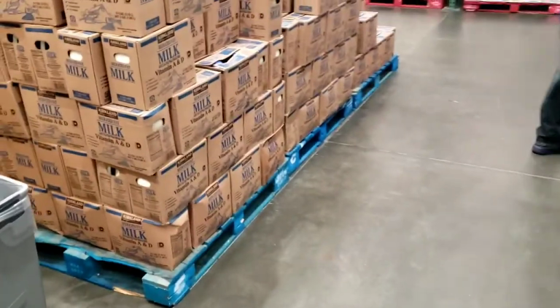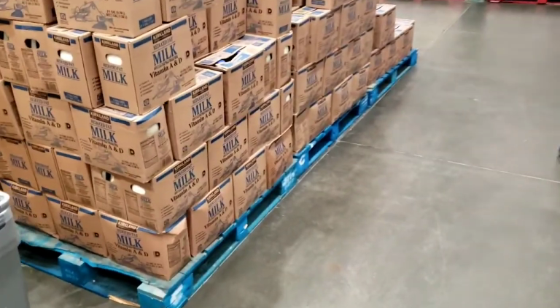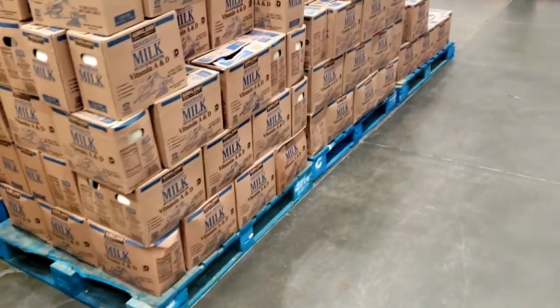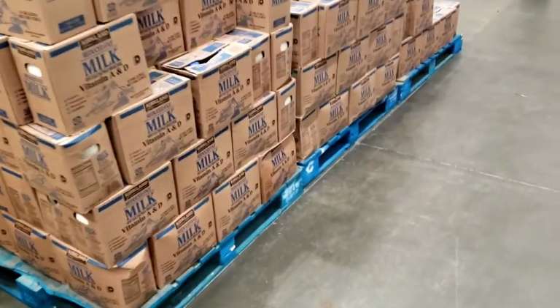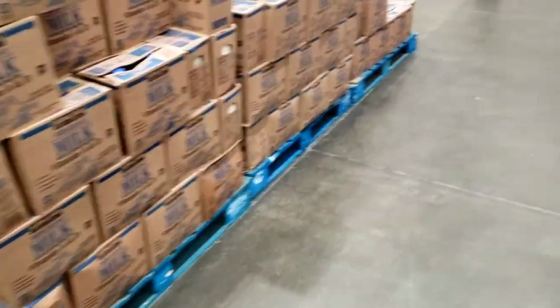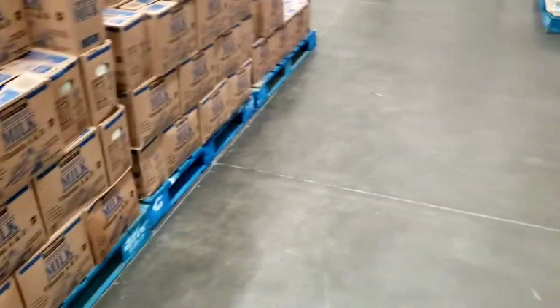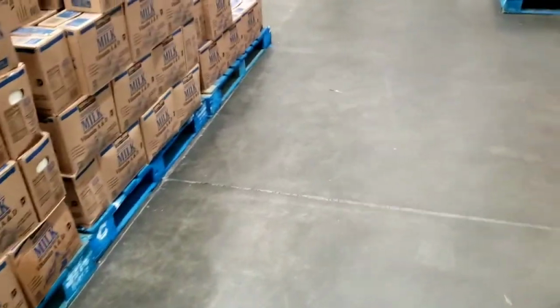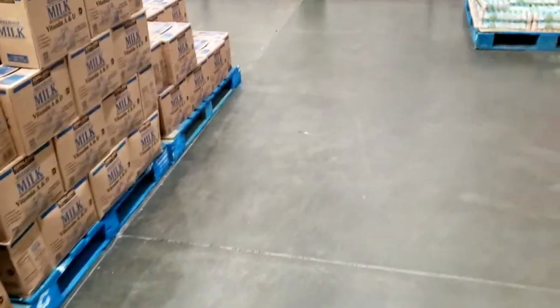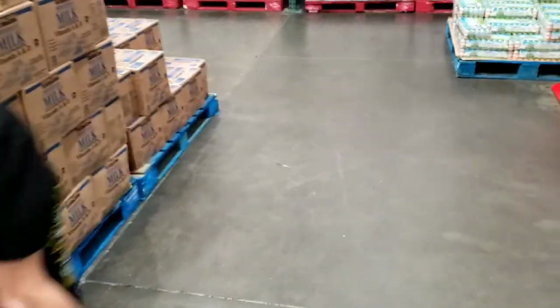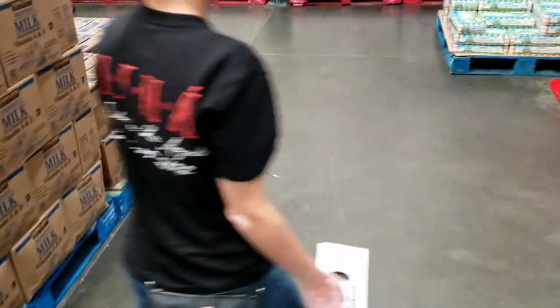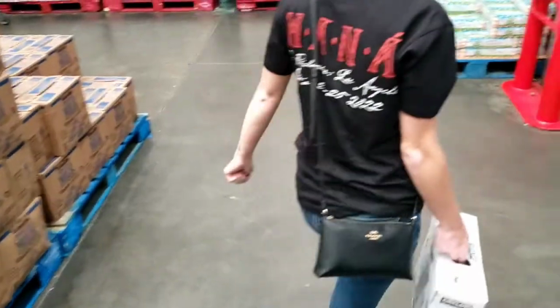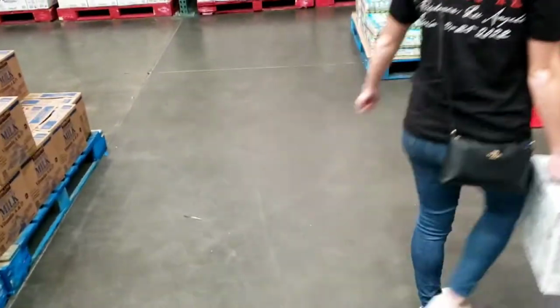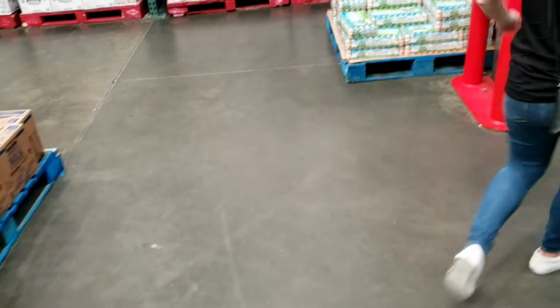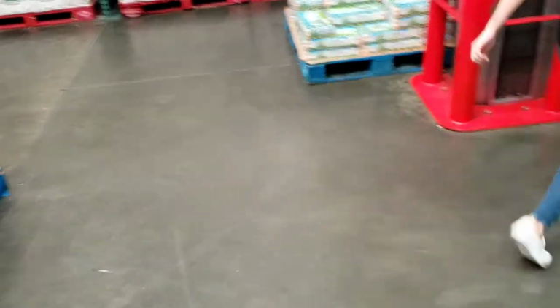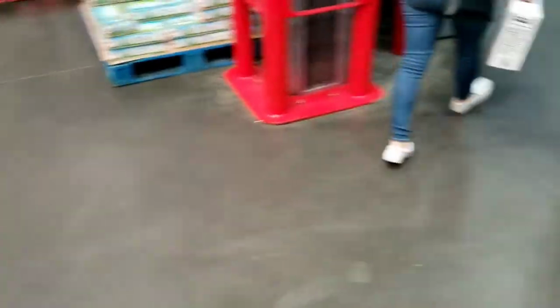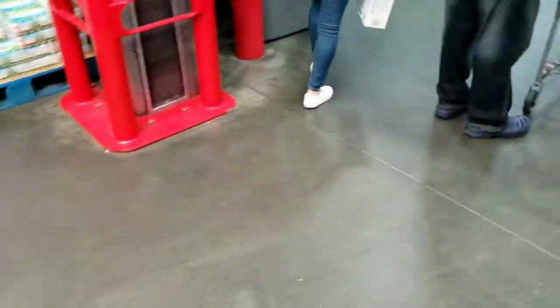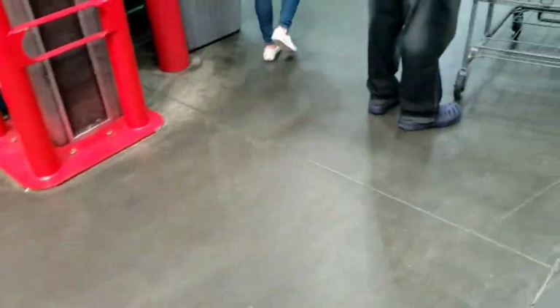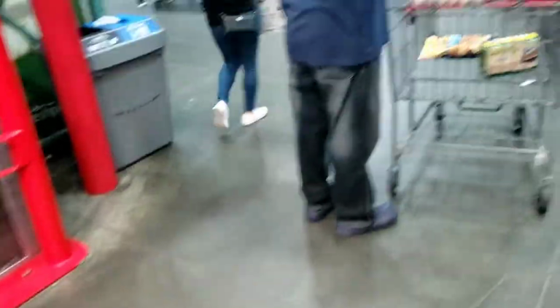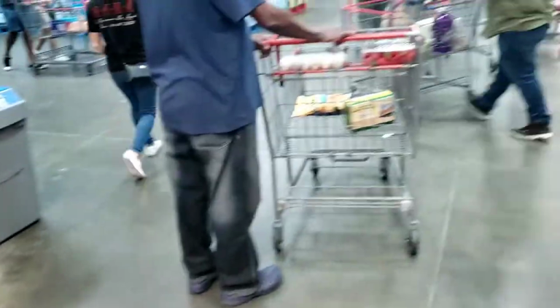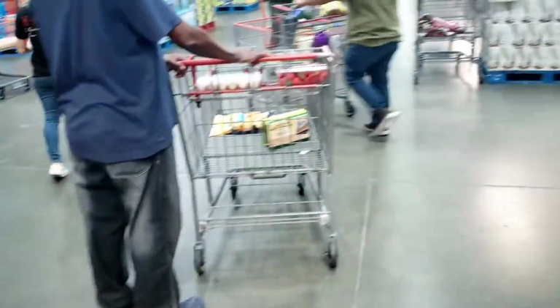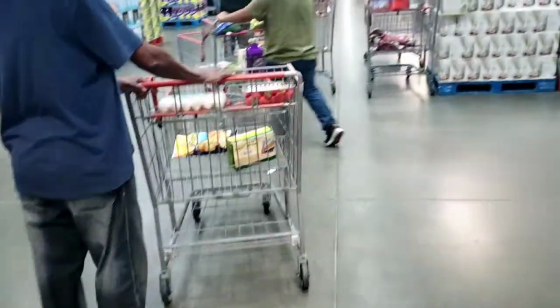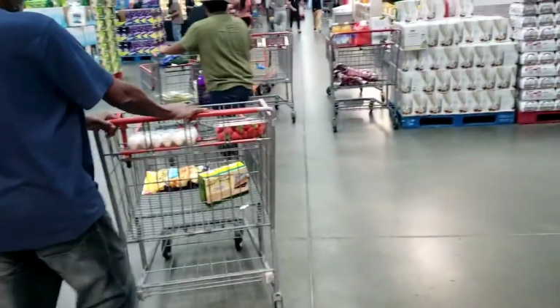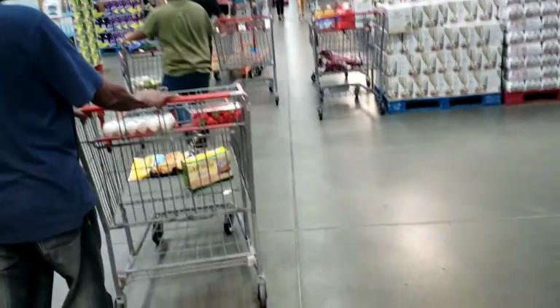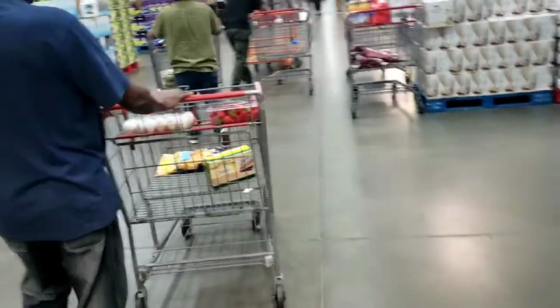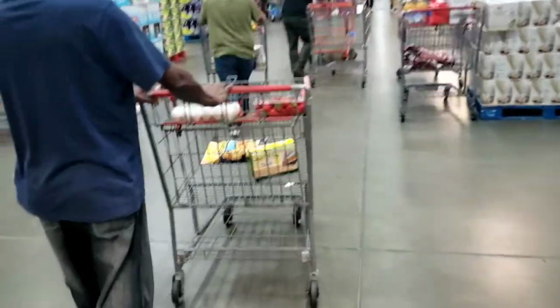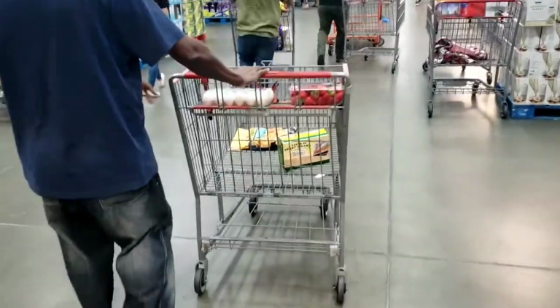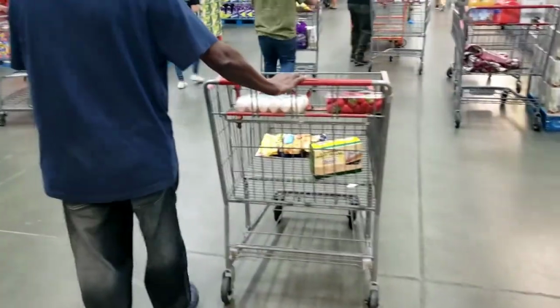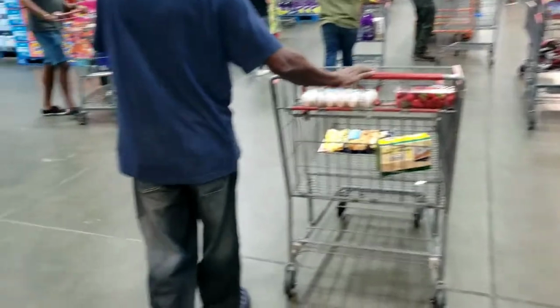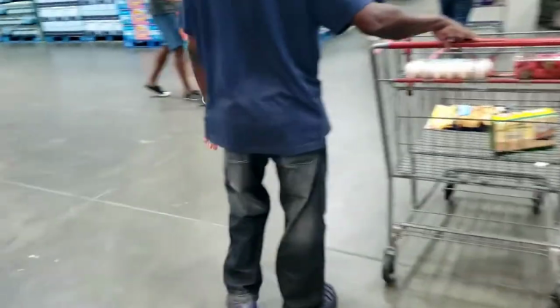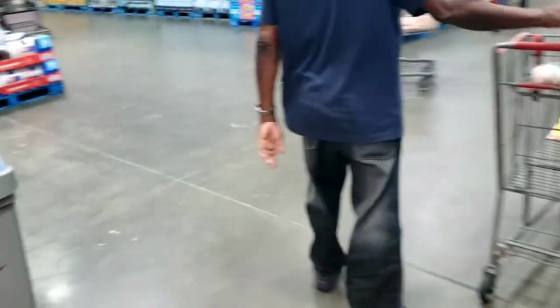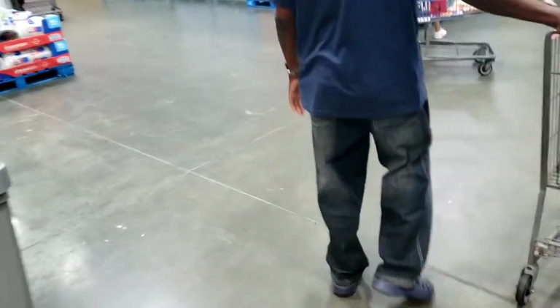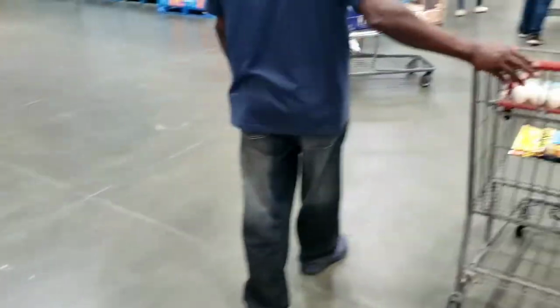We're right now in the egg section of Costco — this is the cold freezing section, the one that Sam's Club copied.